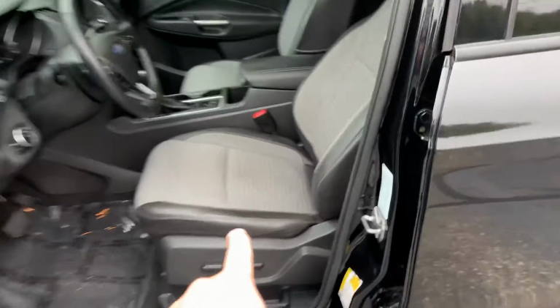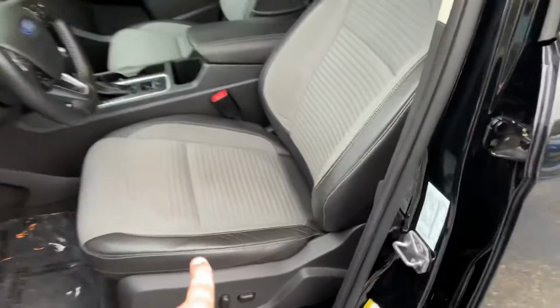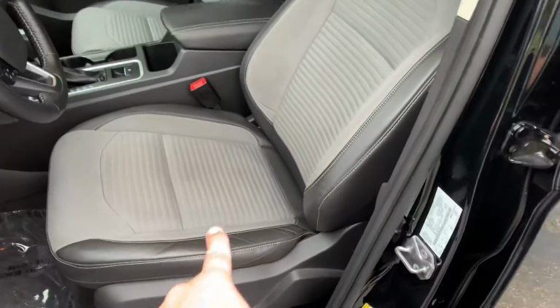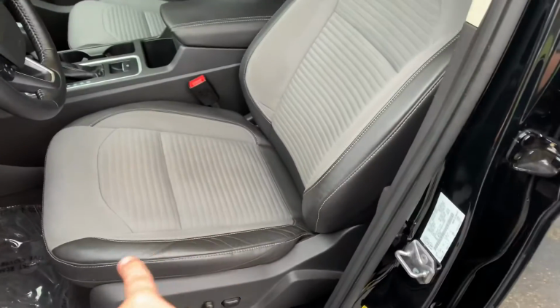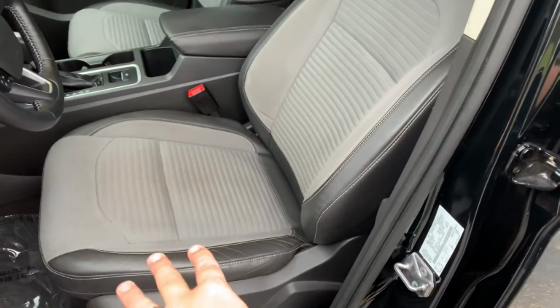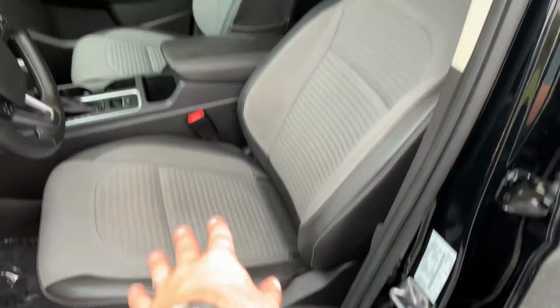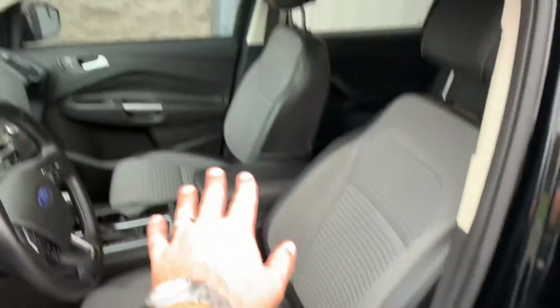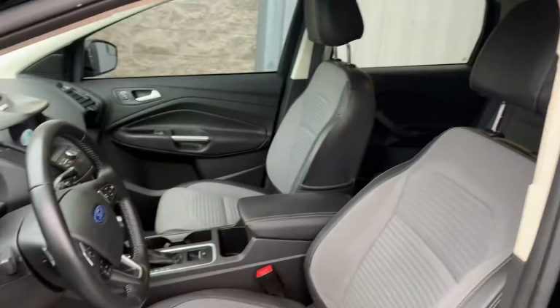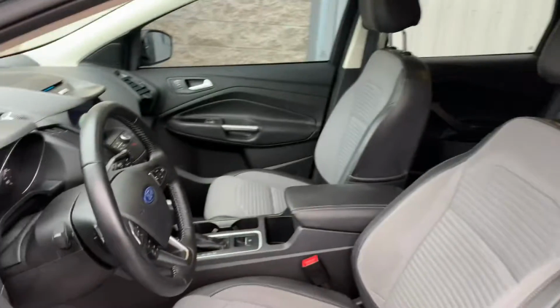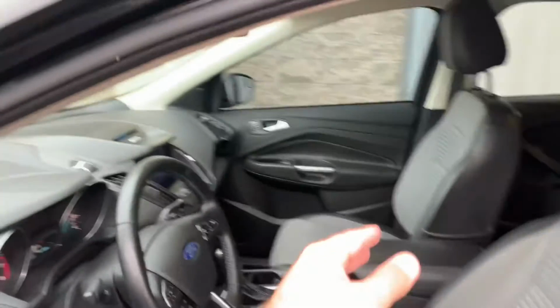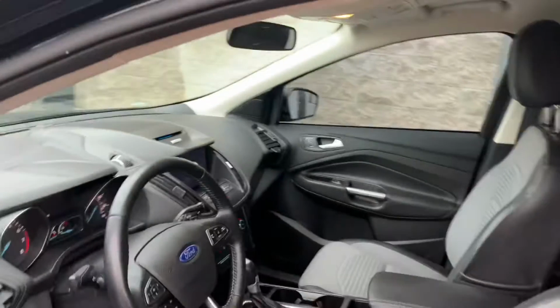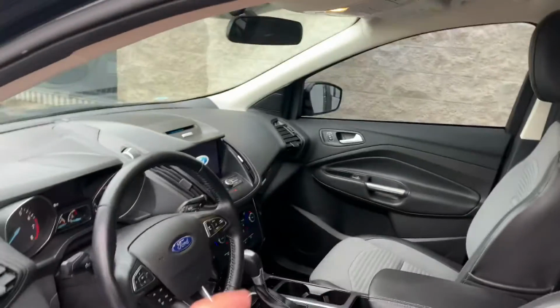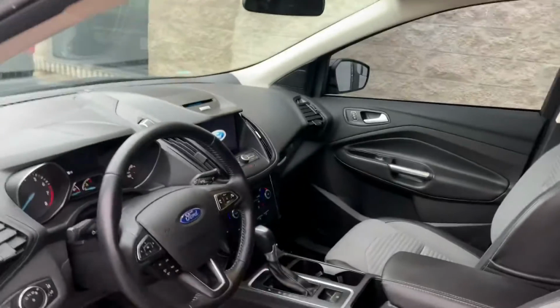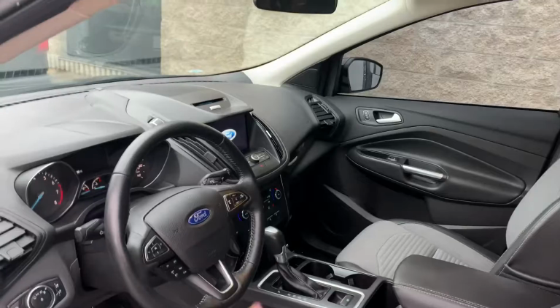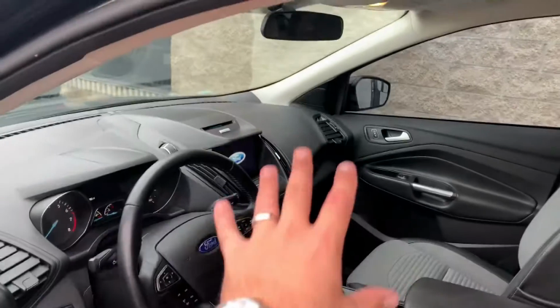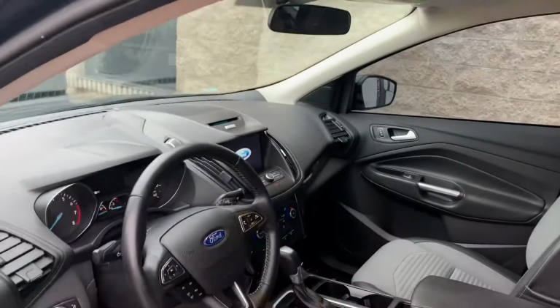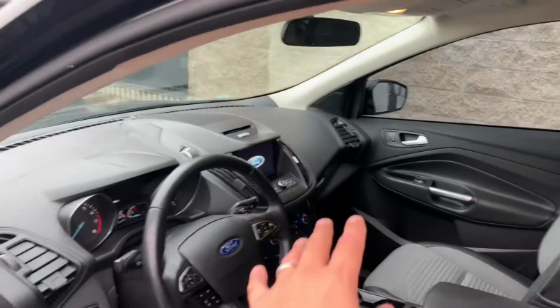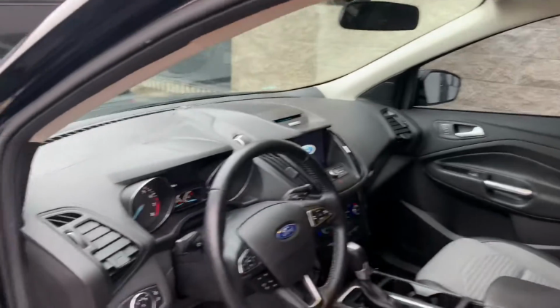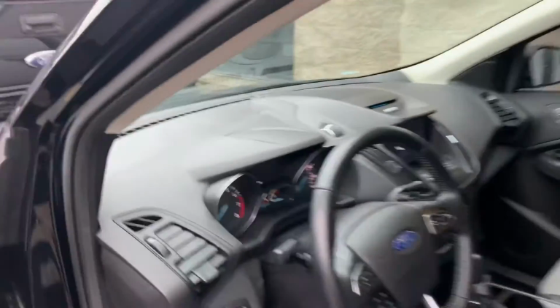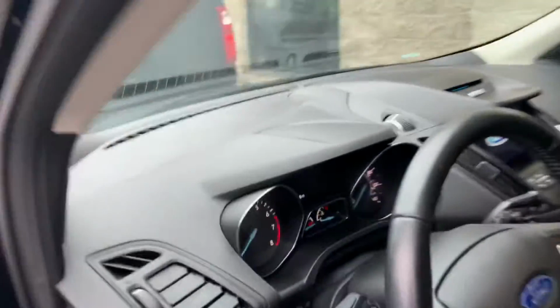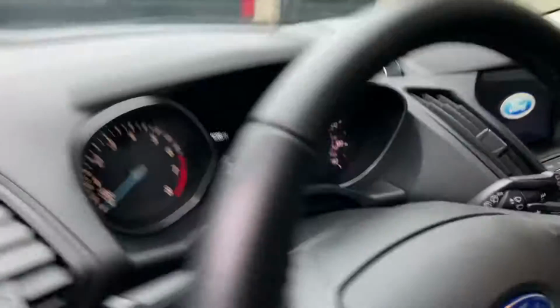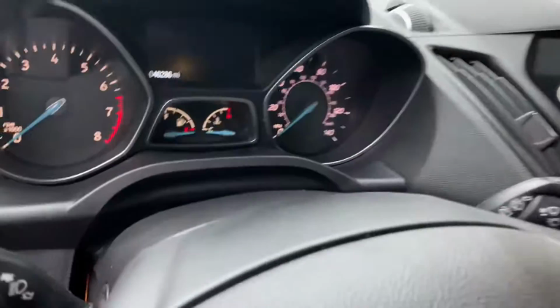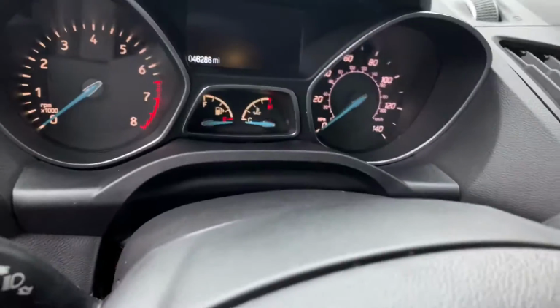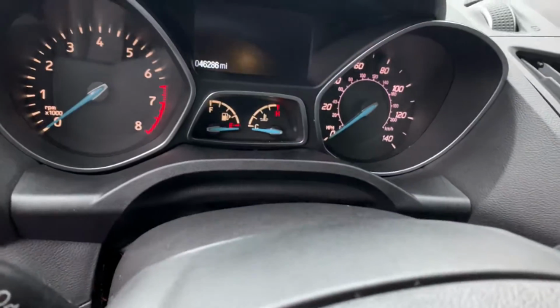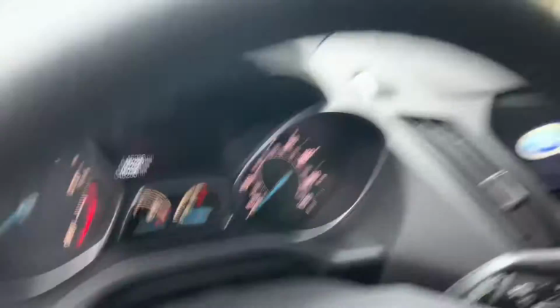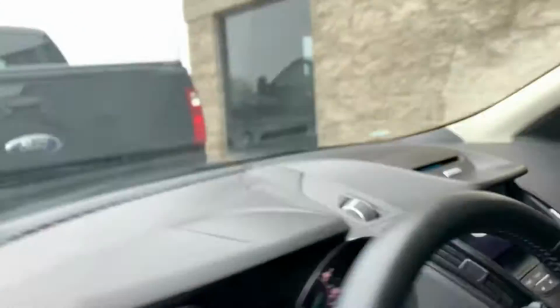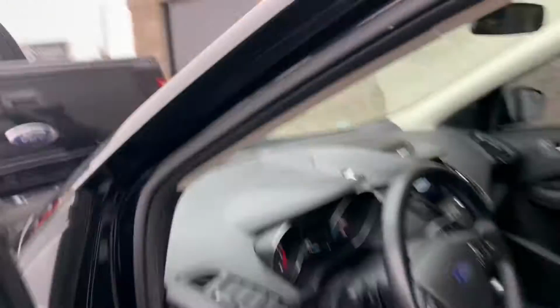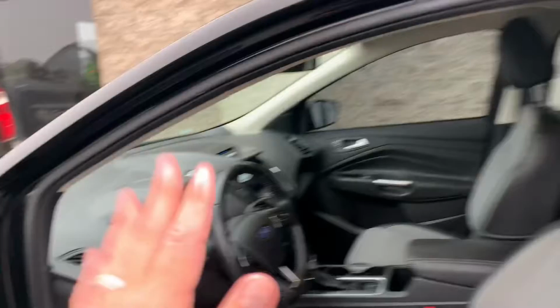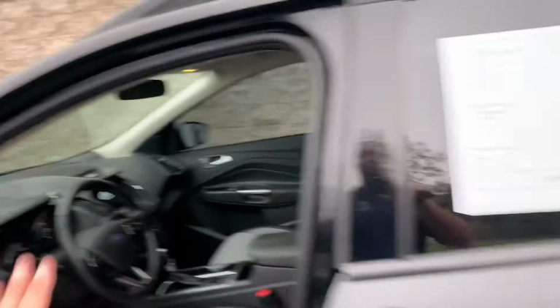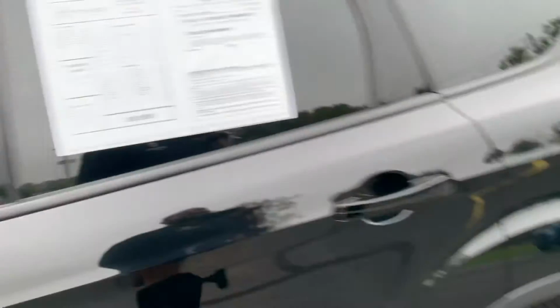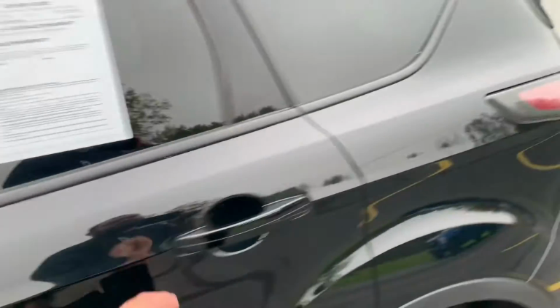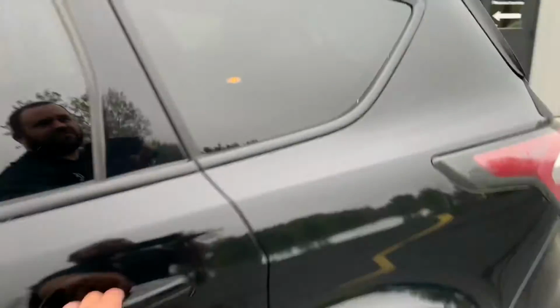Look at this — you get the leather on the side, the cloth in the center. It's got Bluetooth, Apple CarPlay, heated seats, backup camera, navigation. Look at the miles — 46k, click start. This thing is so nice, still smells new inside.